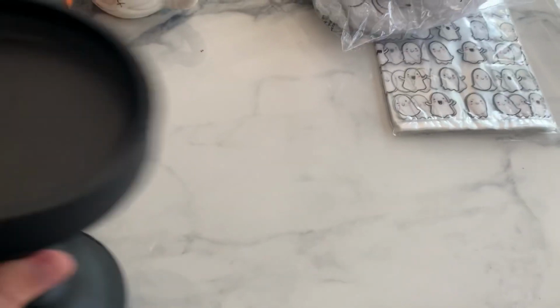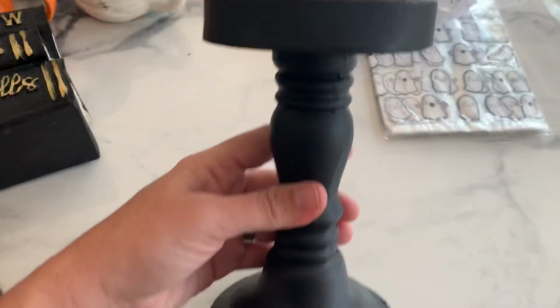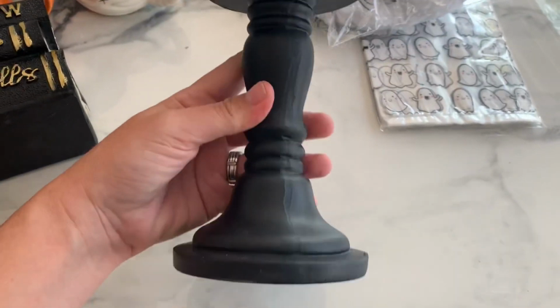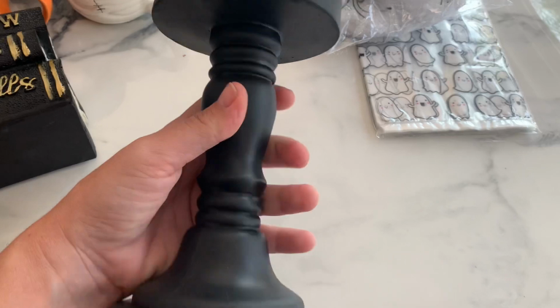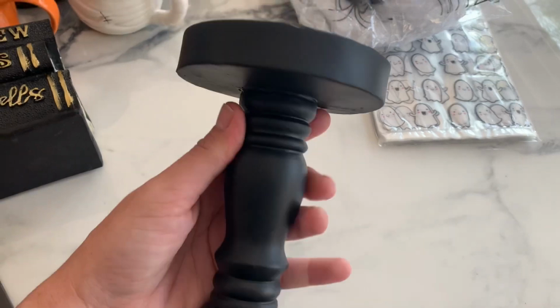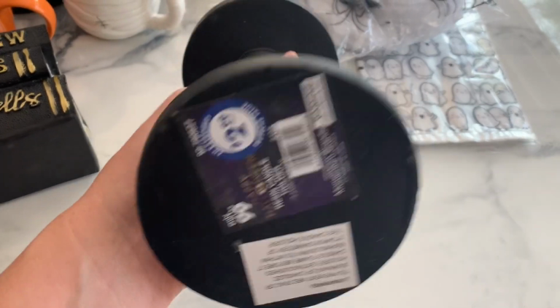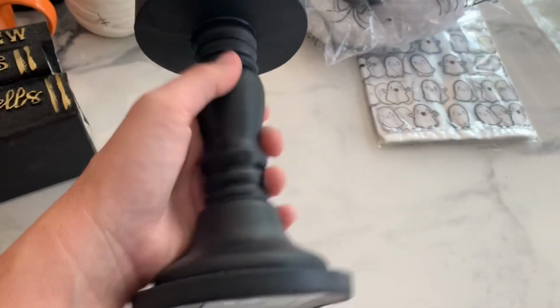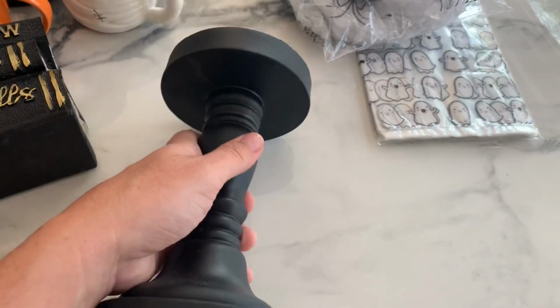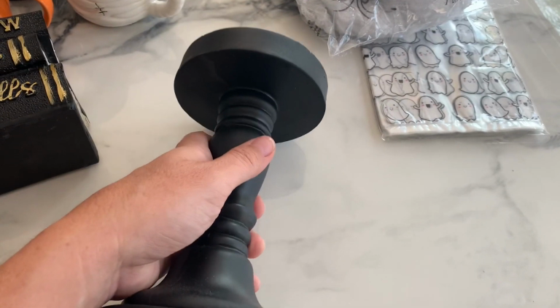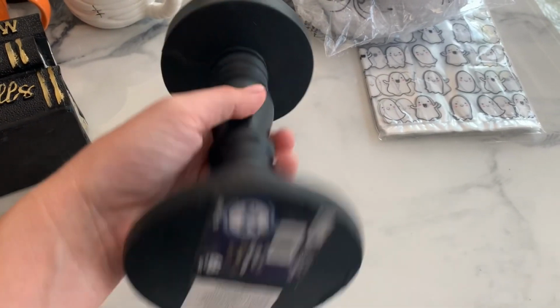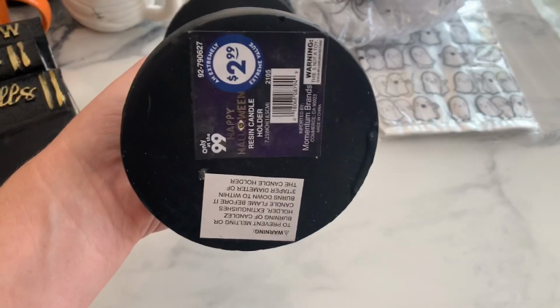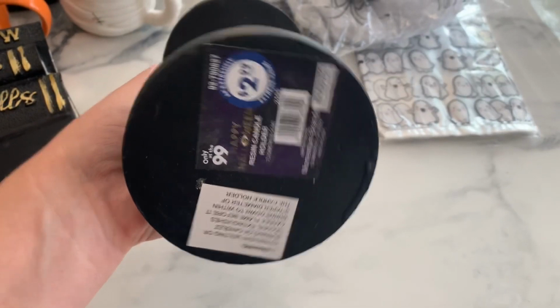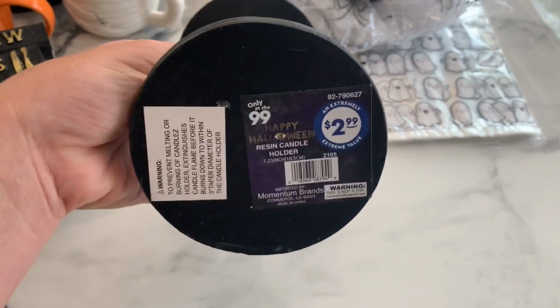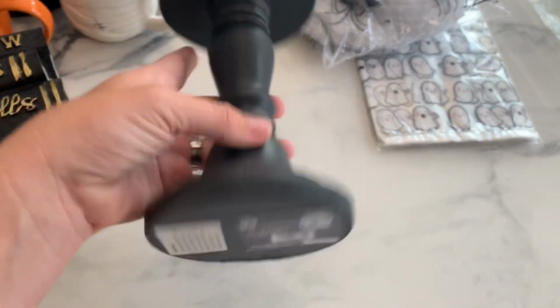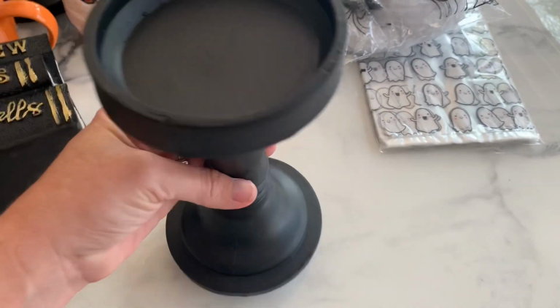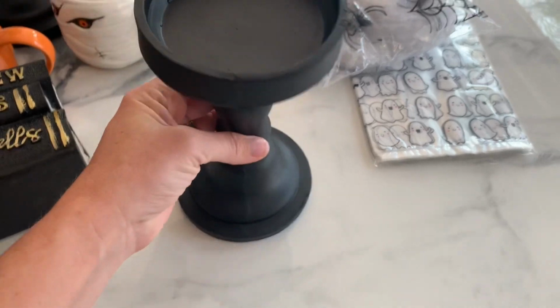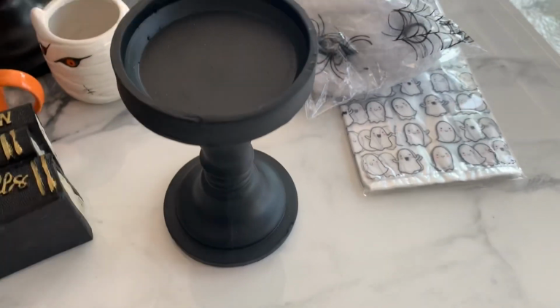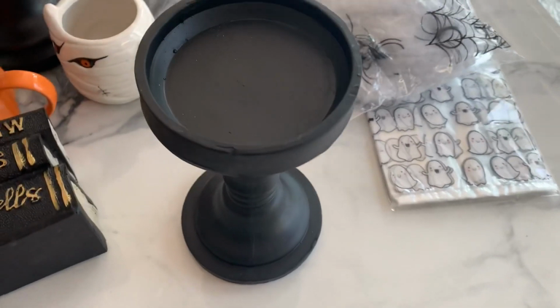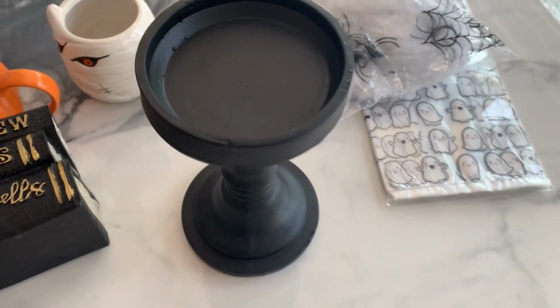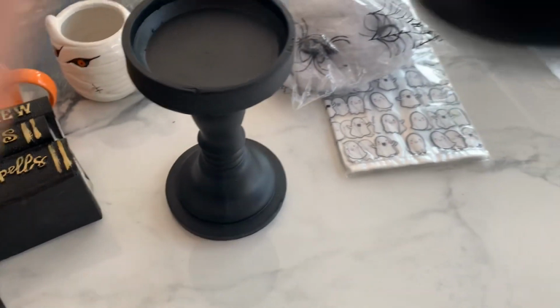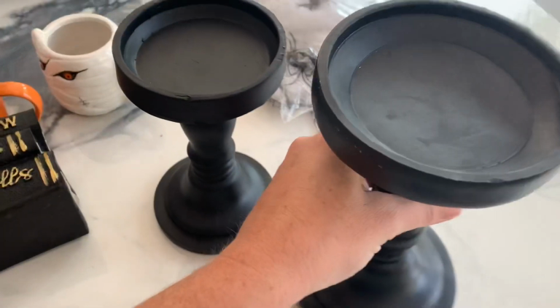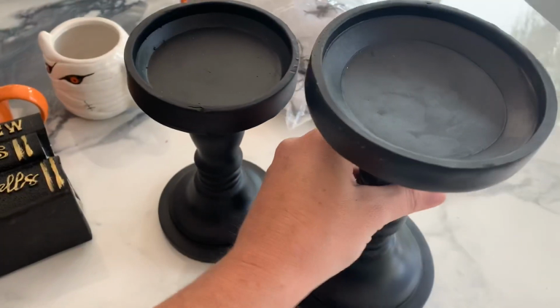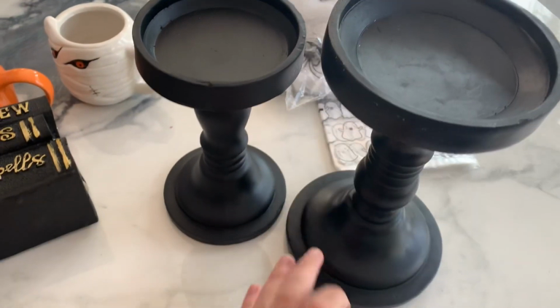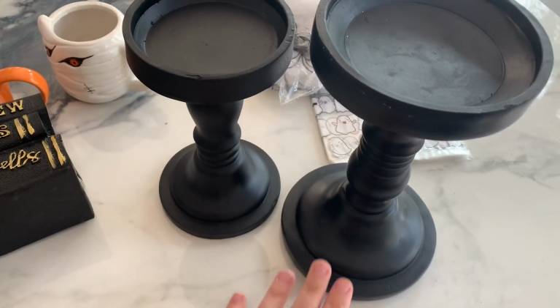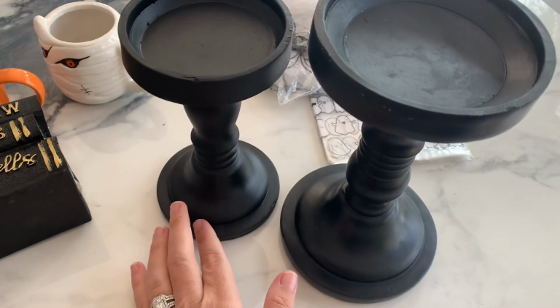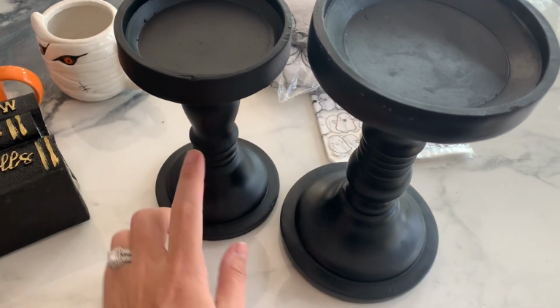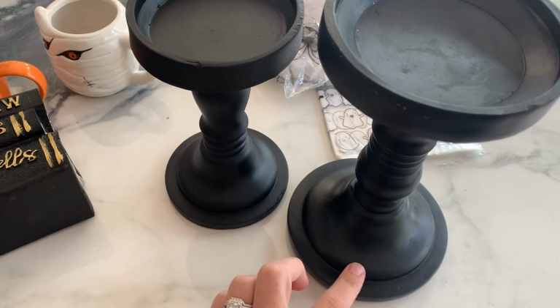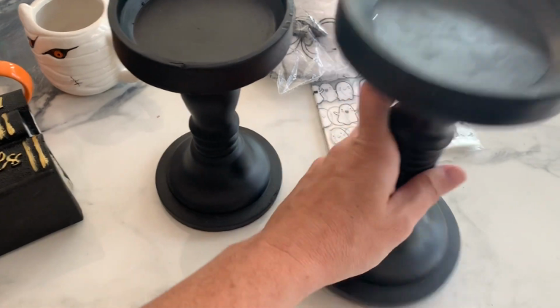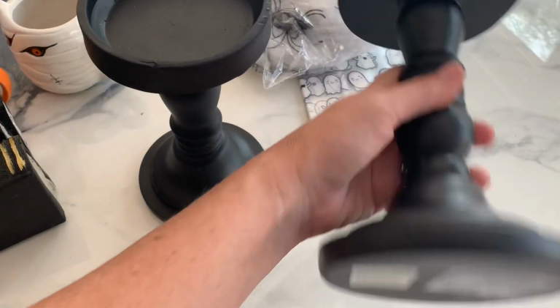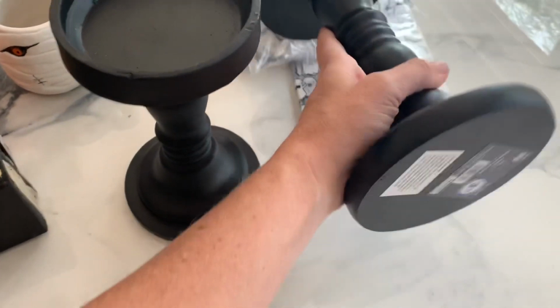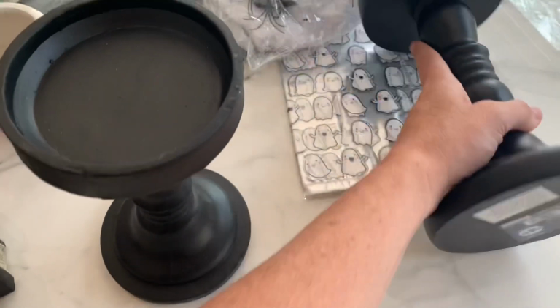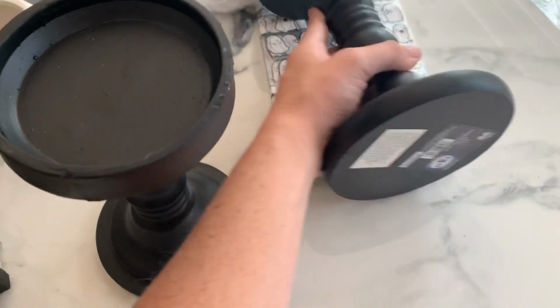Then they have these little candlestick holders. You can feel they're pretty heavy. Only $2.99 — that's for the shorter one. And then there's one that's a little bit taller and bigger for $3.99. Great deal on those. Anything at like home goods and stuff would automatically be like $5.99.